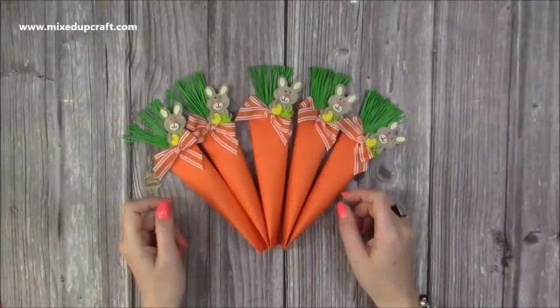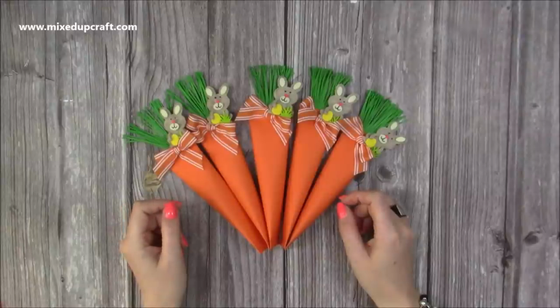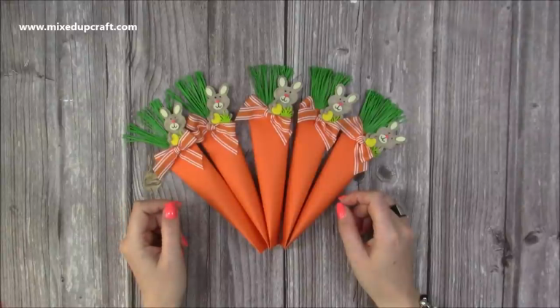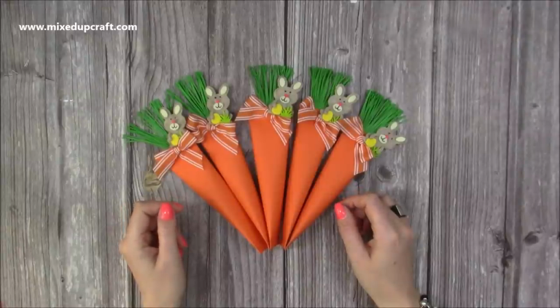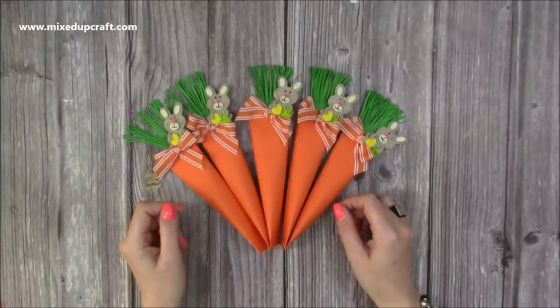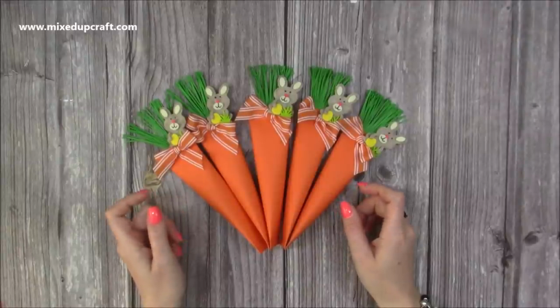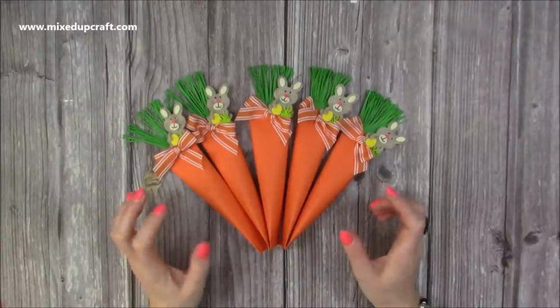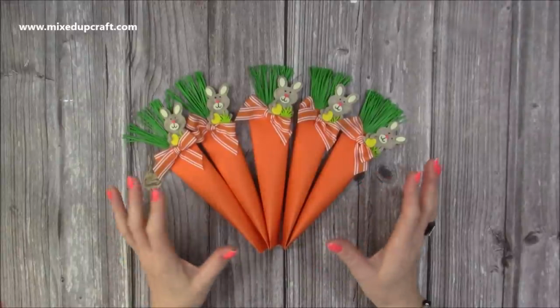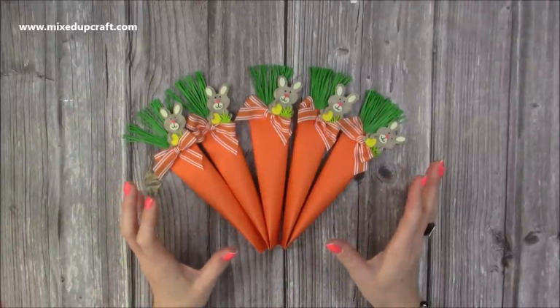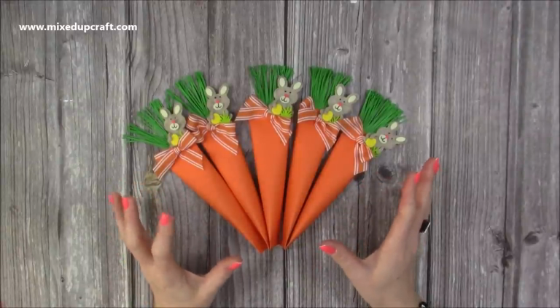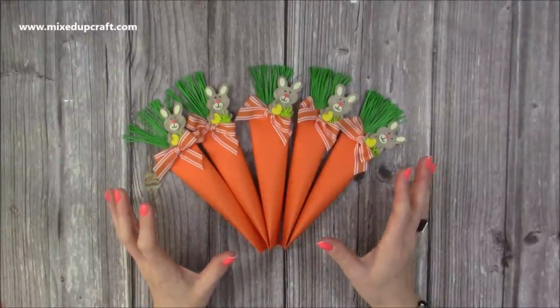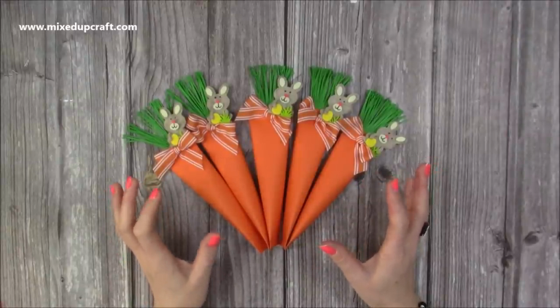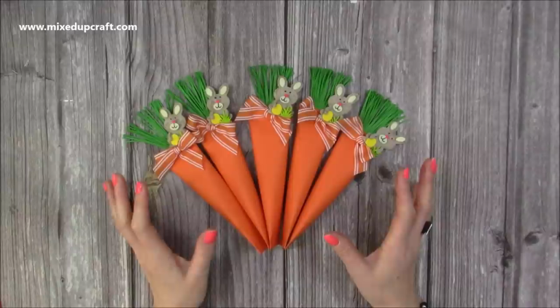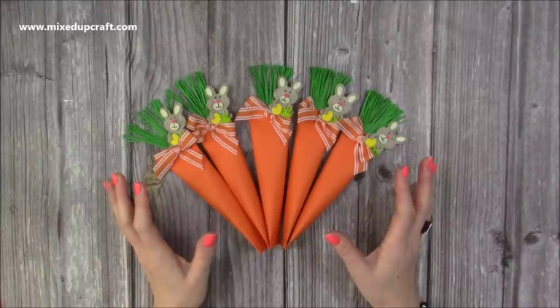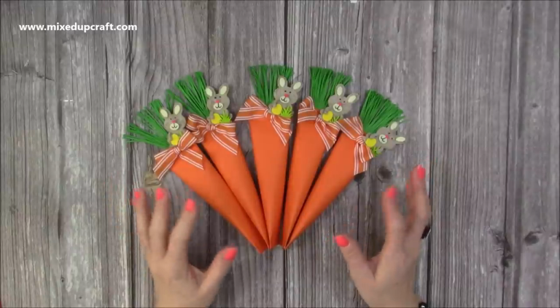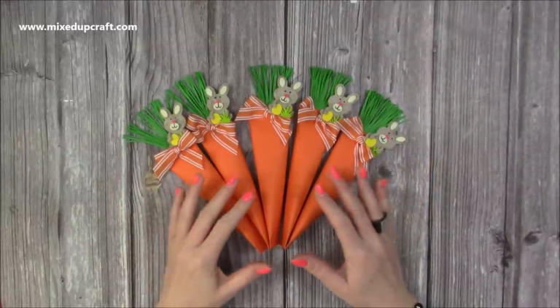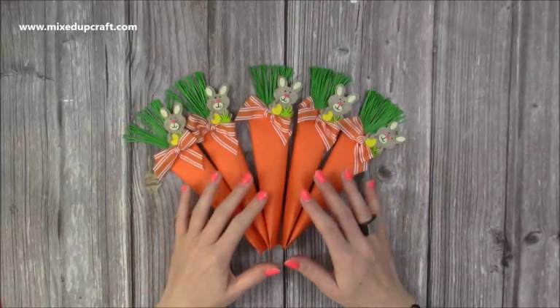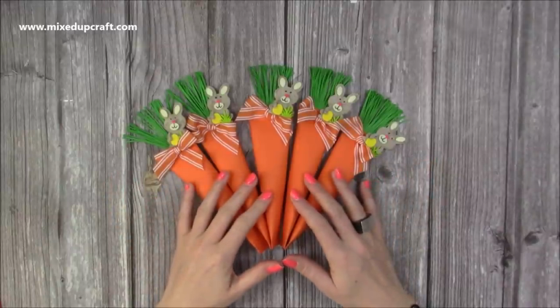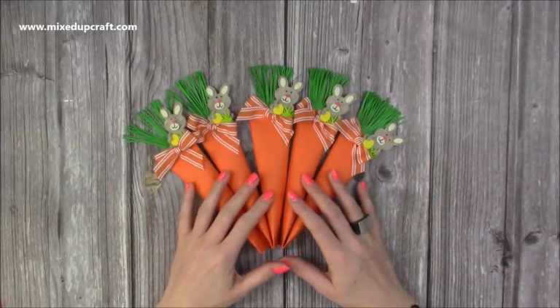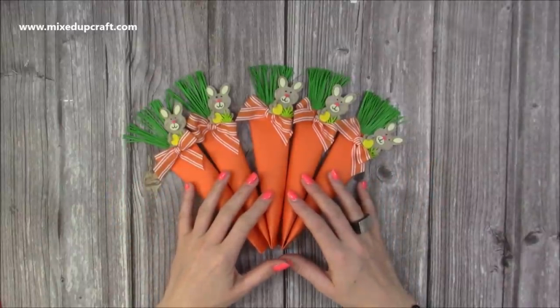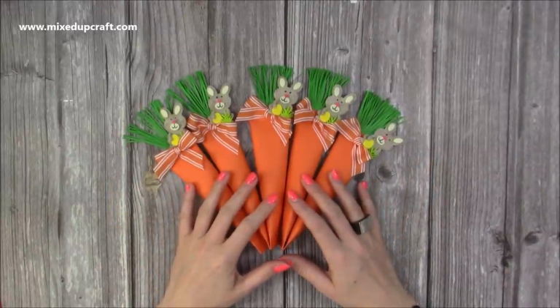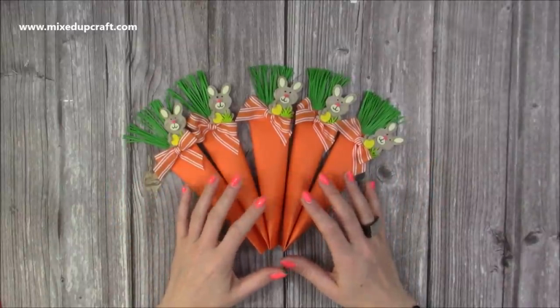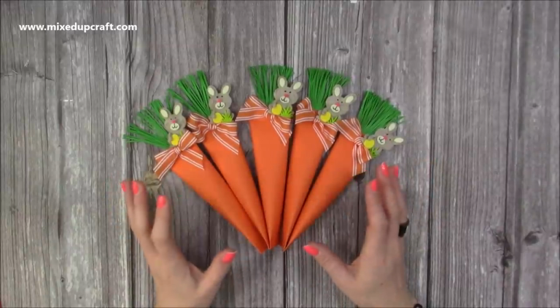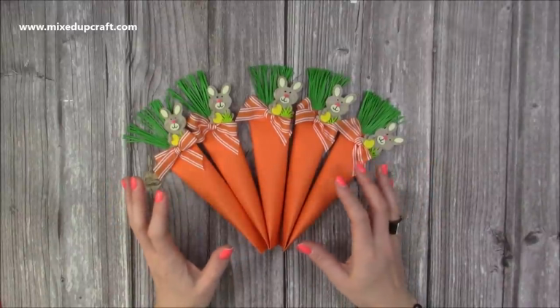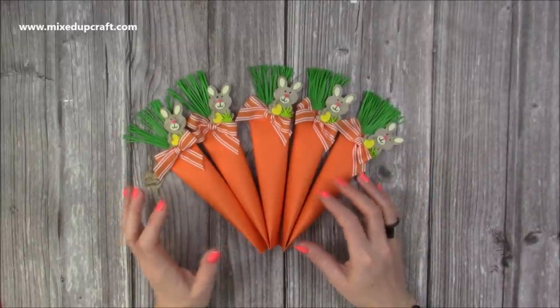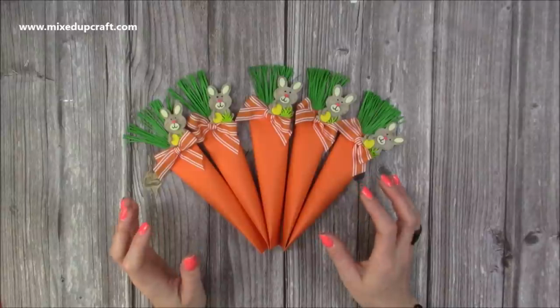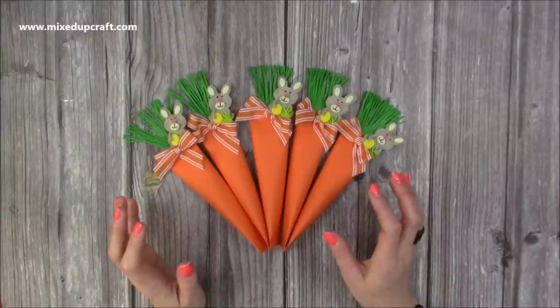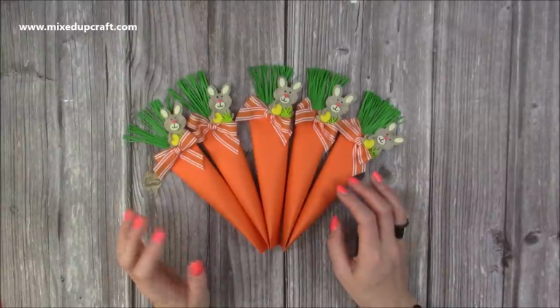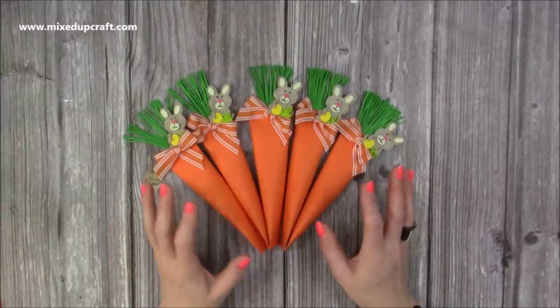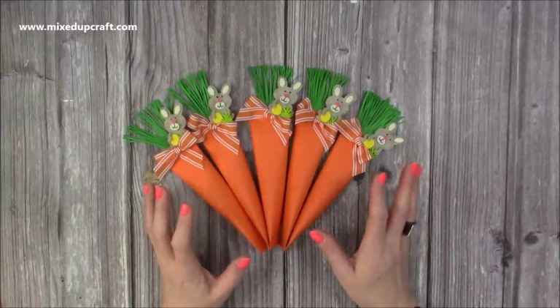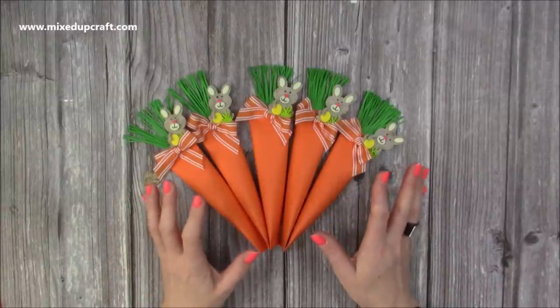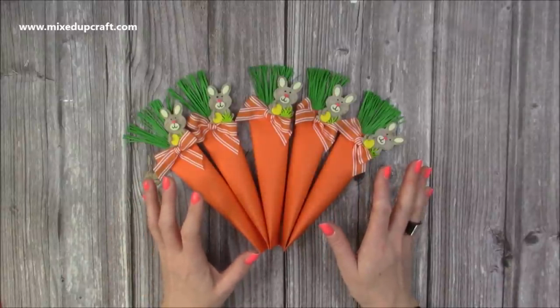Hi everybody, it's Sam here. Thank you for watching today. I've got a really fun Easter favour packaging idea. I'm actually going to be using these for an Easter egg hunt — so rather than hiding Easter eggs, I'm going to be hiding carrots. I do like to make carrots at Easter time.